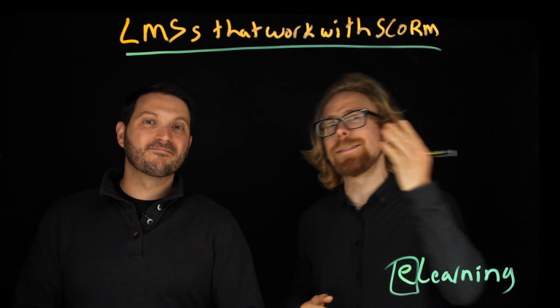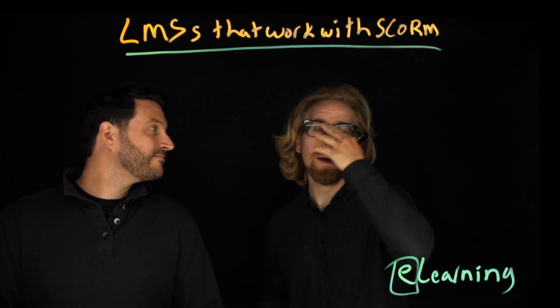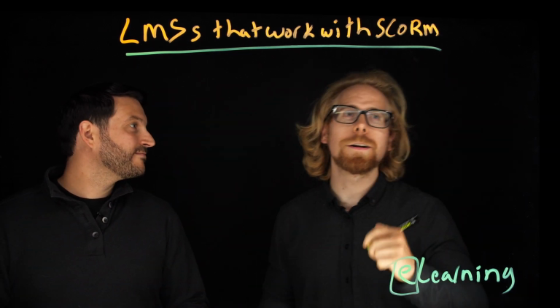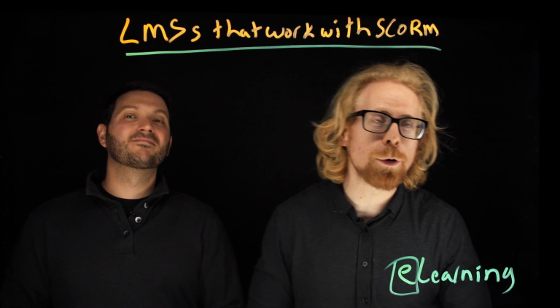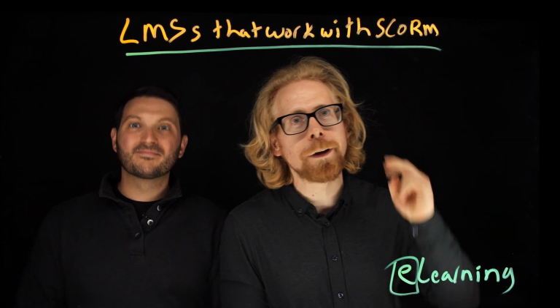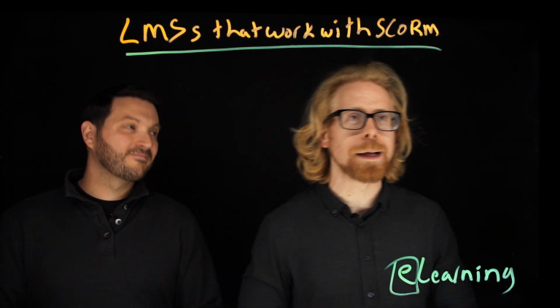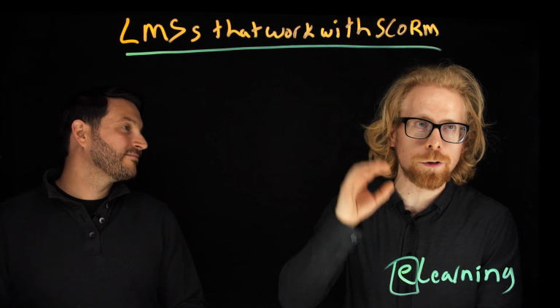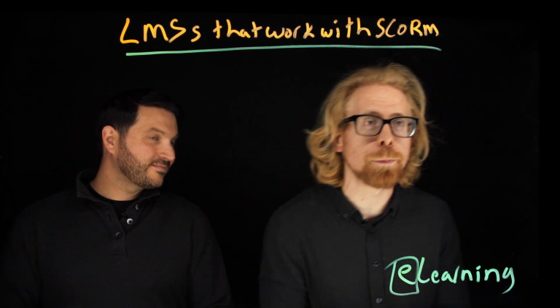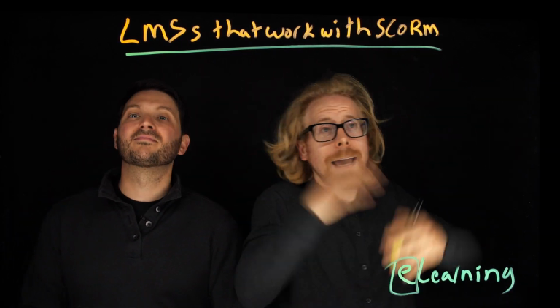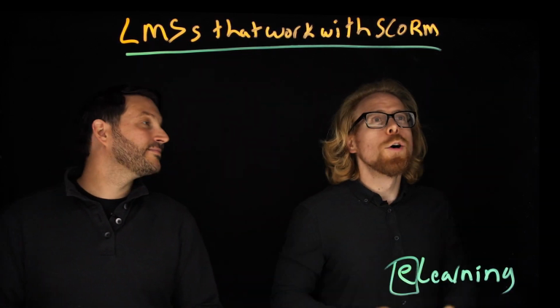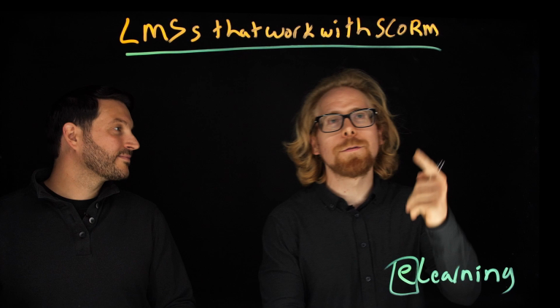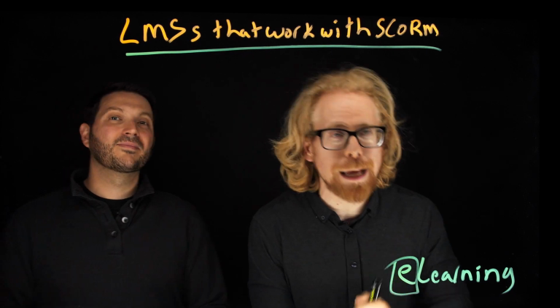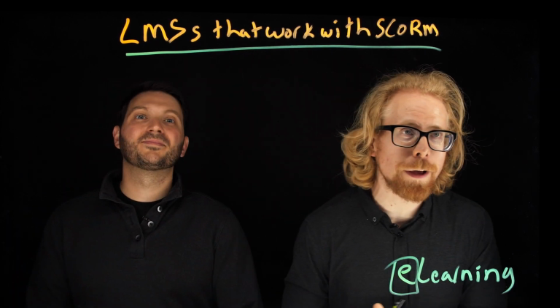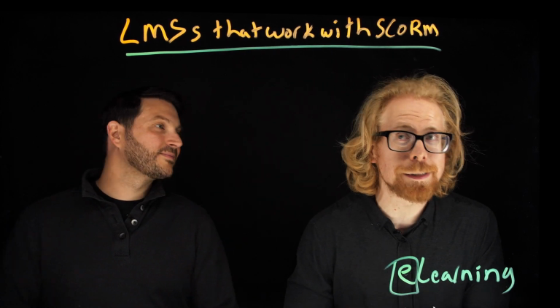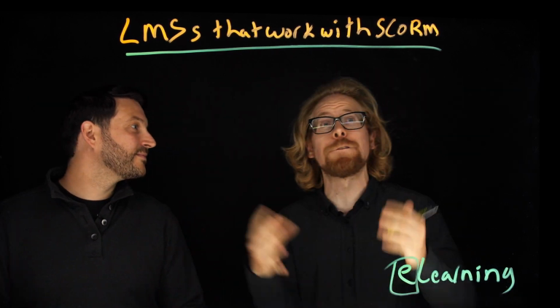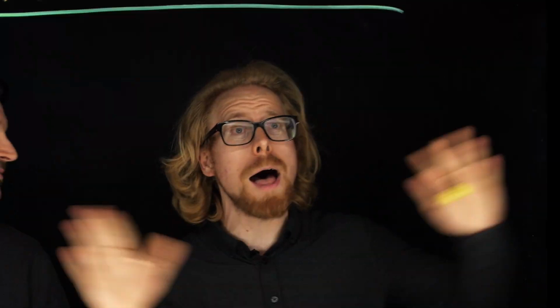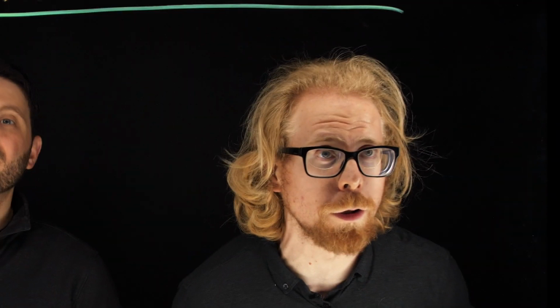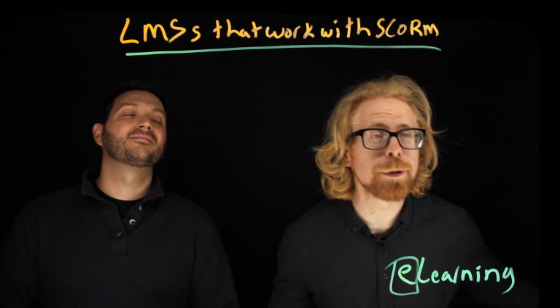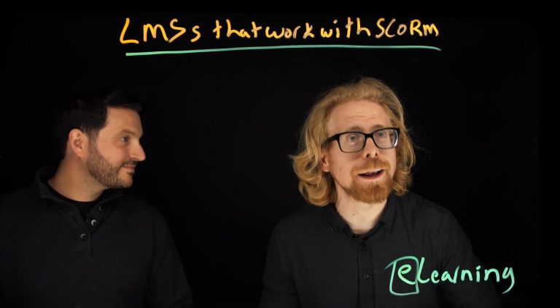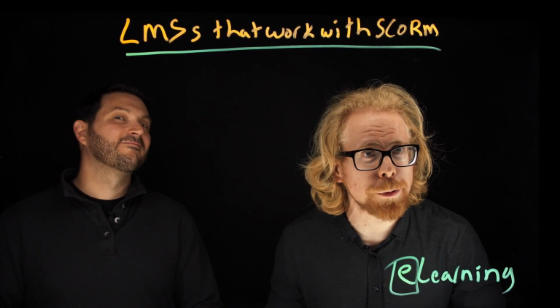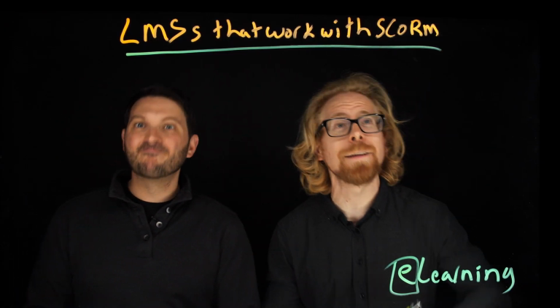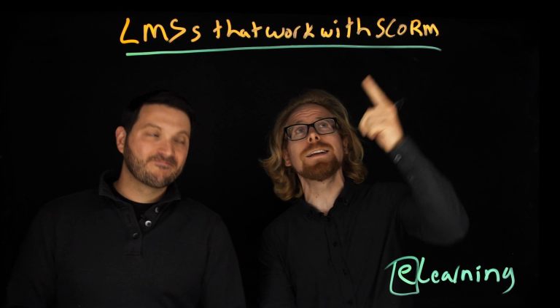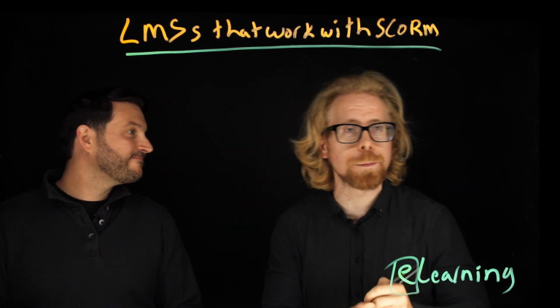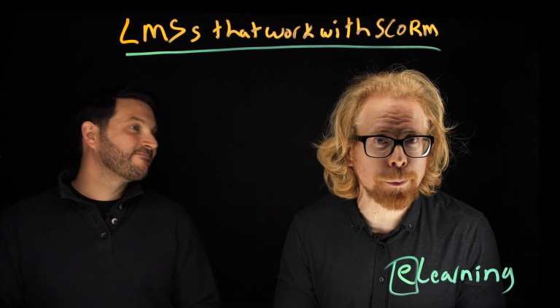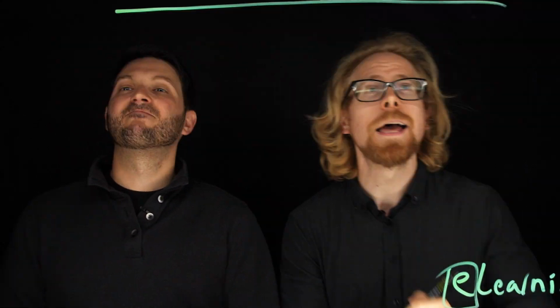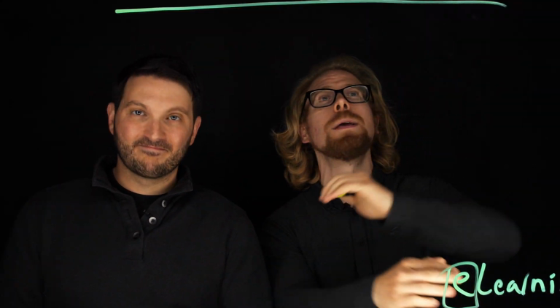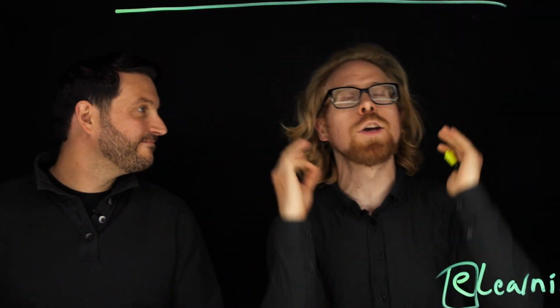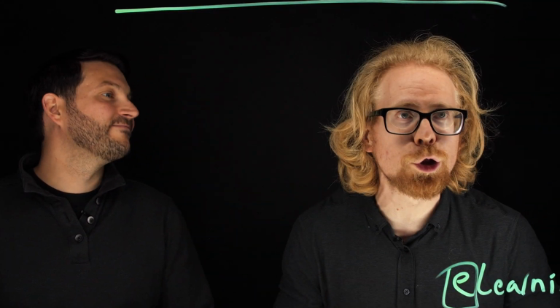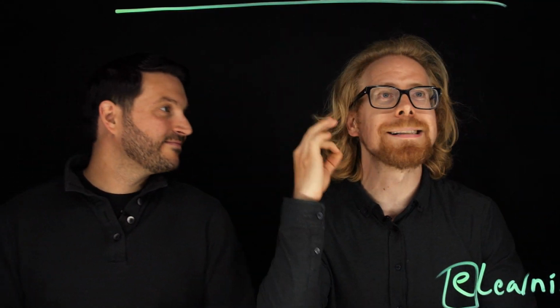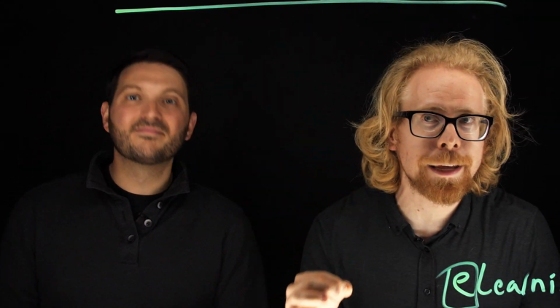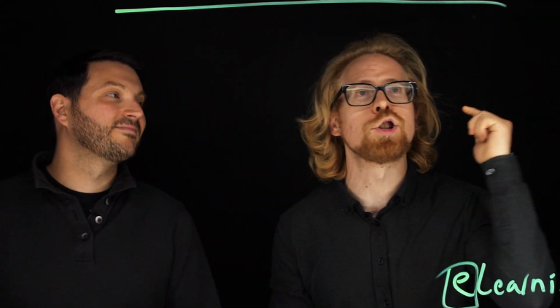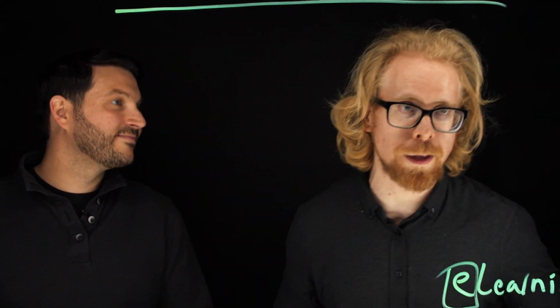Today we're going to go through our two favorite LMSs that are SCORM compliant. And we're going to give you examples of LMSs that are phenomenal but are not SCORM compliant — so if you need a SCORM compliant LMS, it would be a huge mistake to choose them.